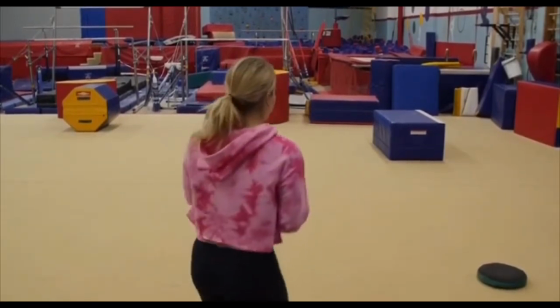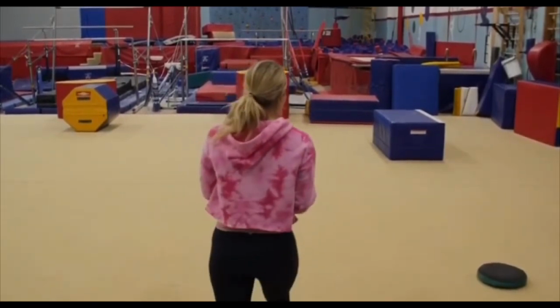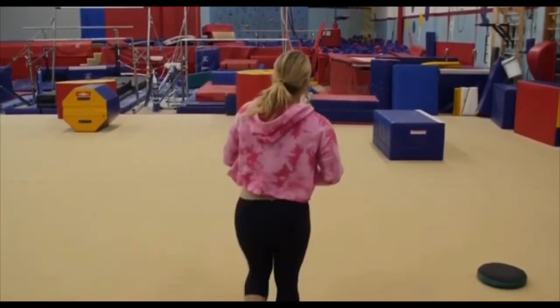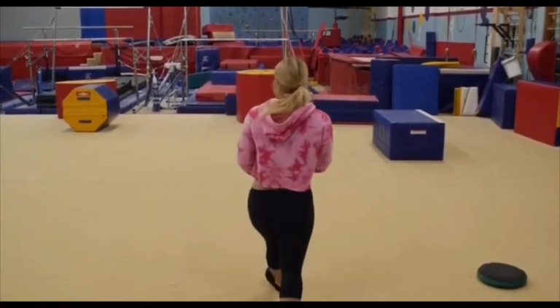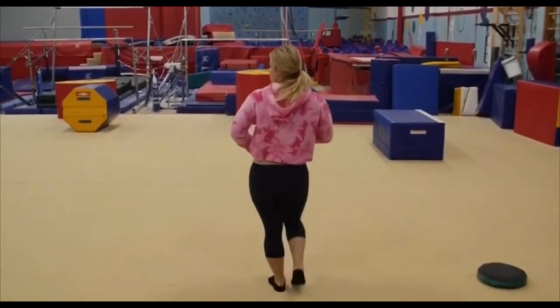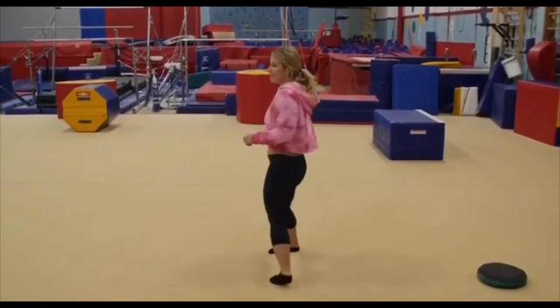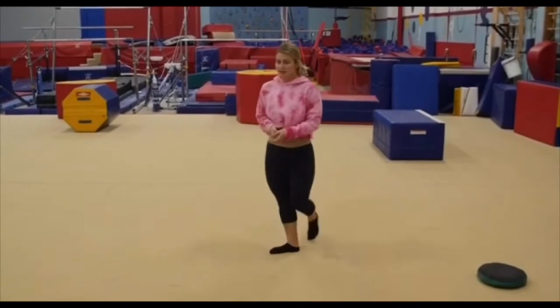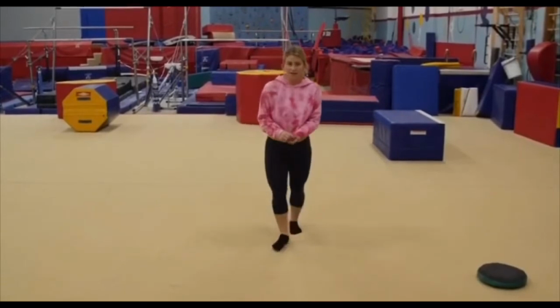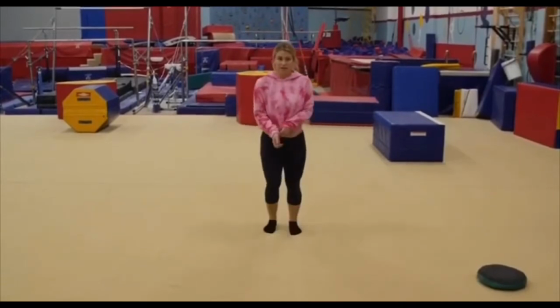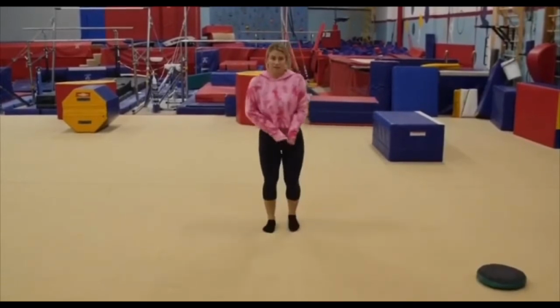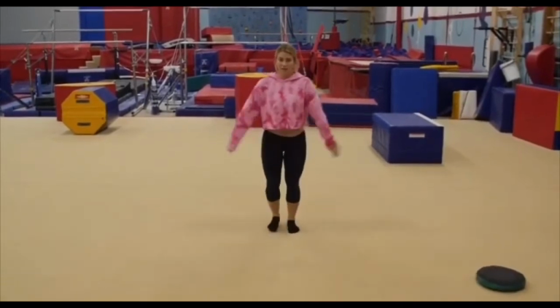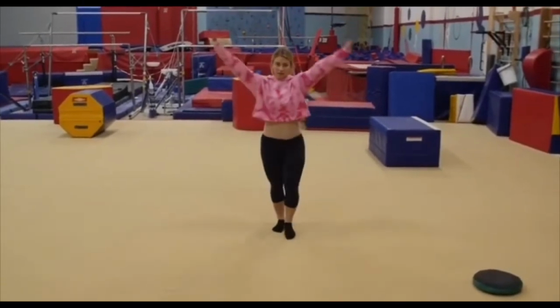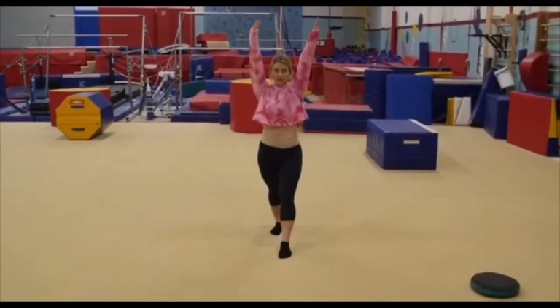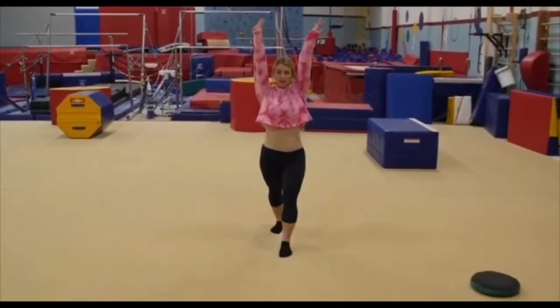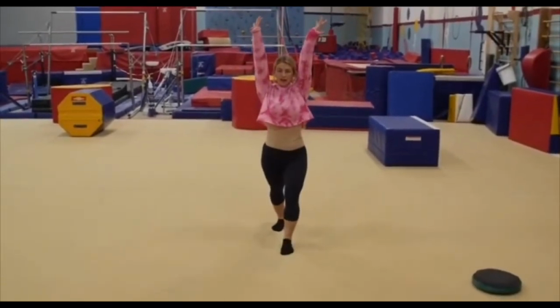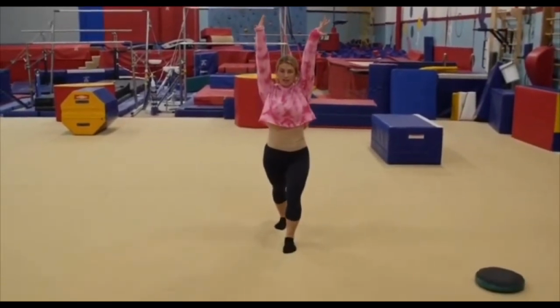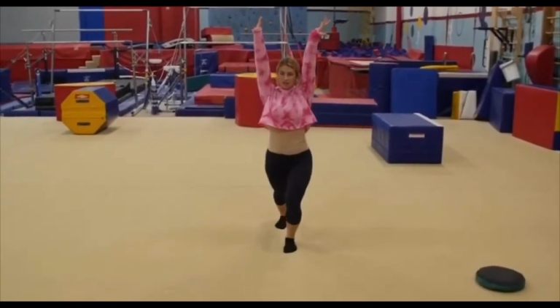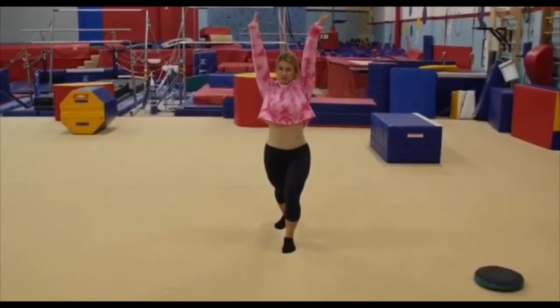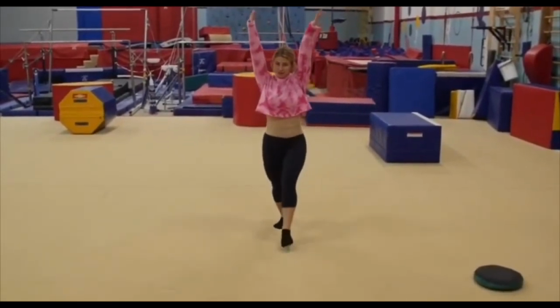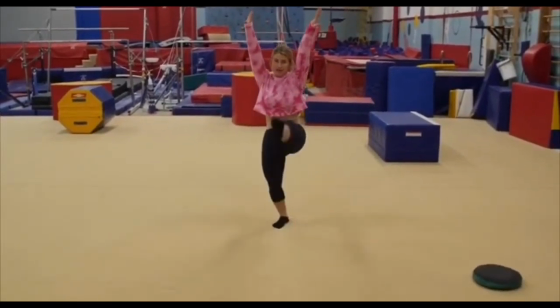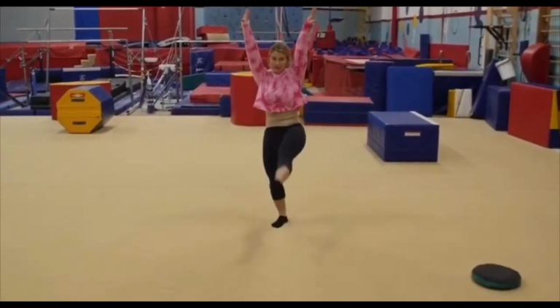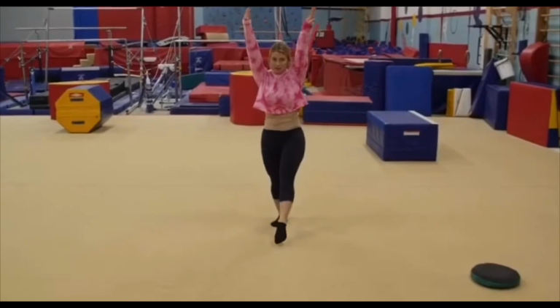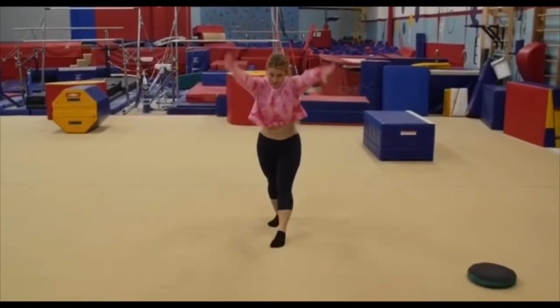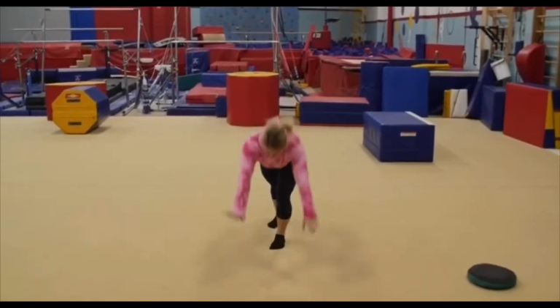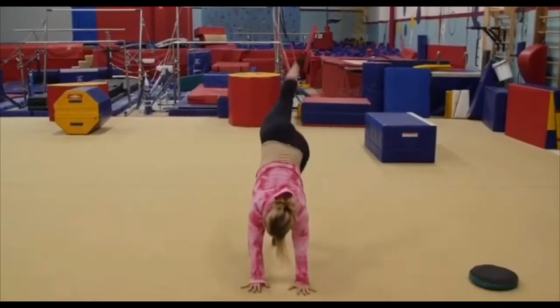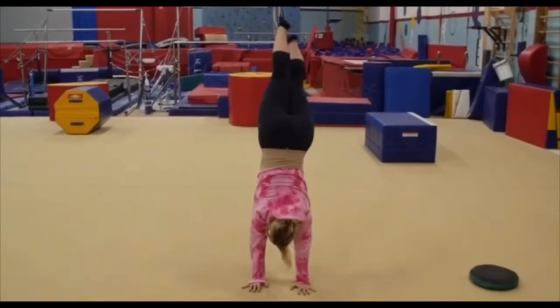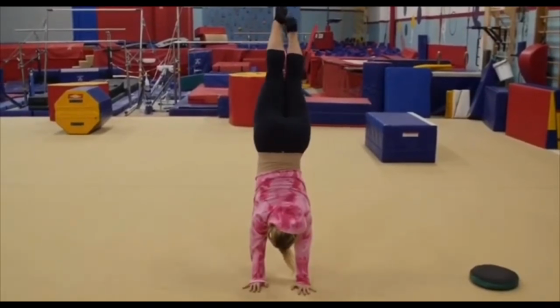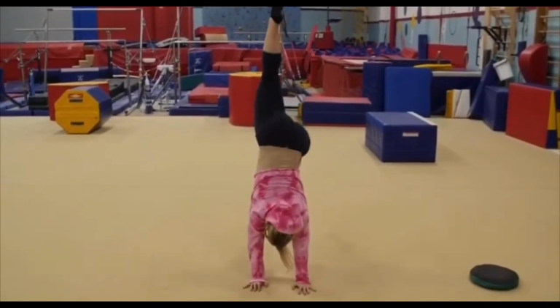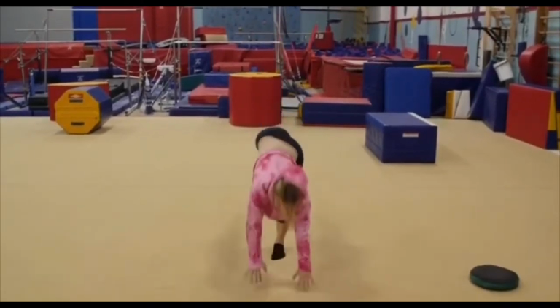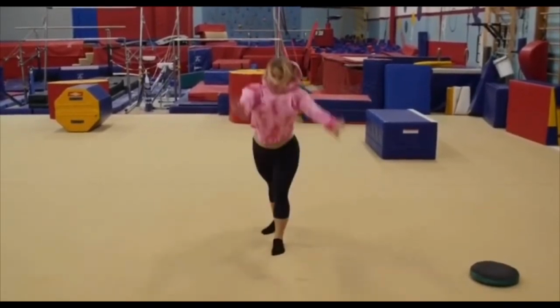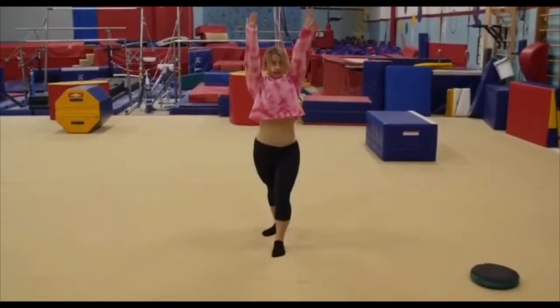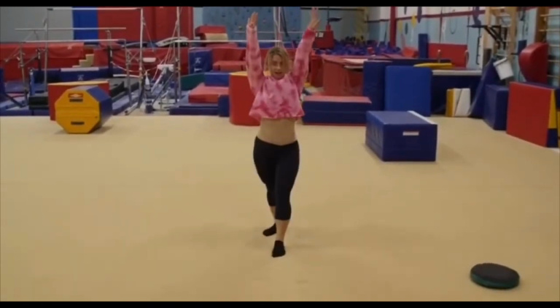Let's go into our handstand. Lunge, kick, legs together, and lunge.